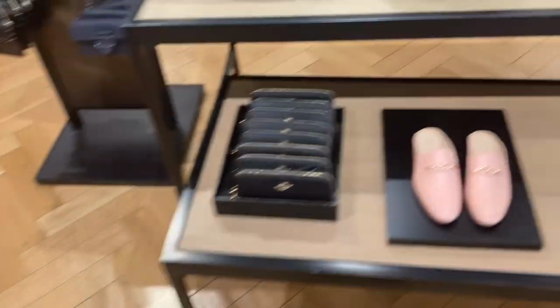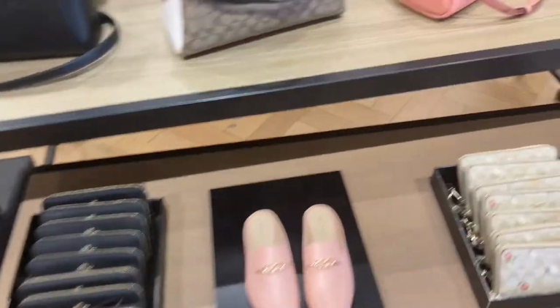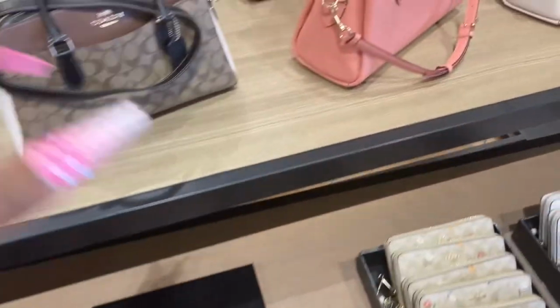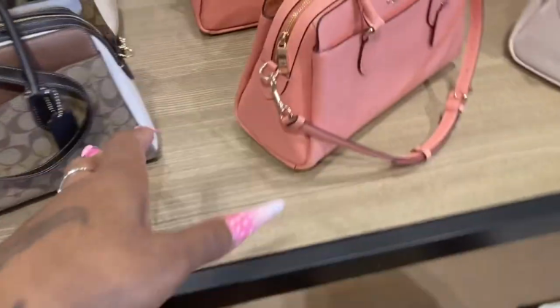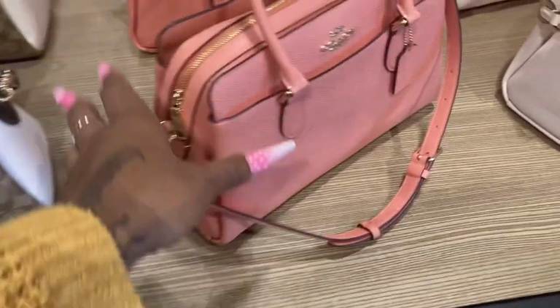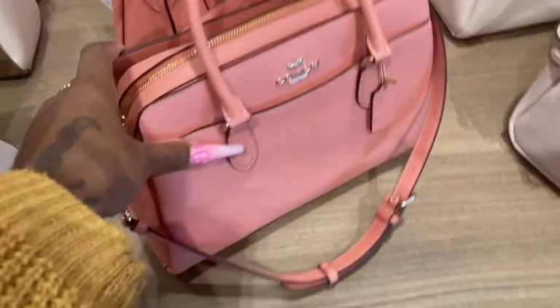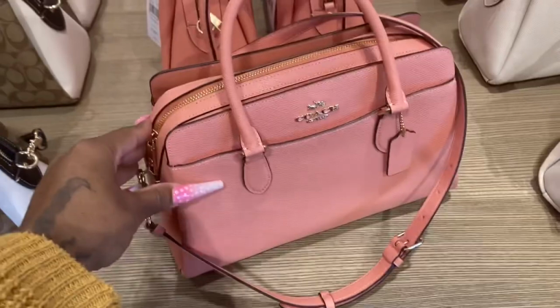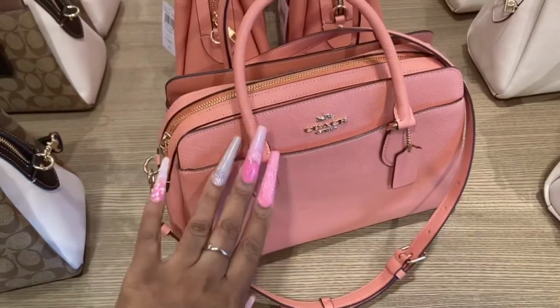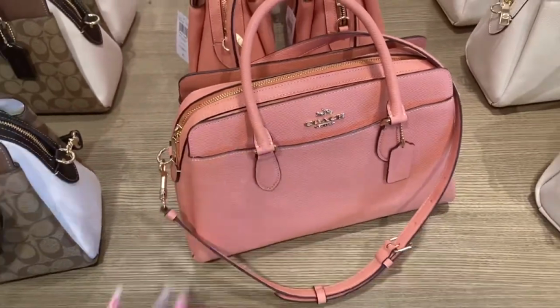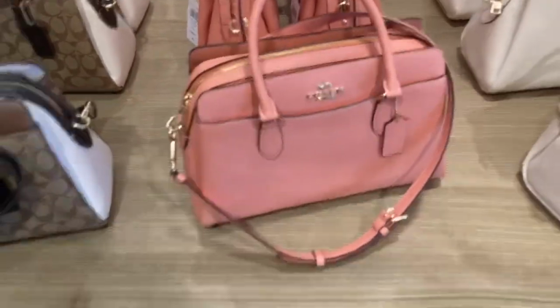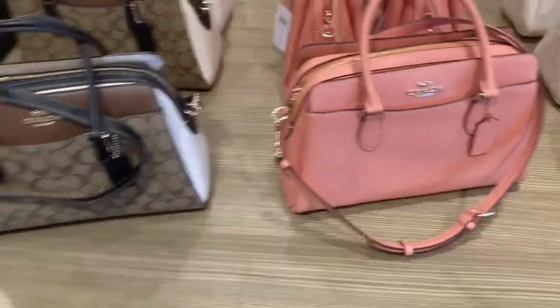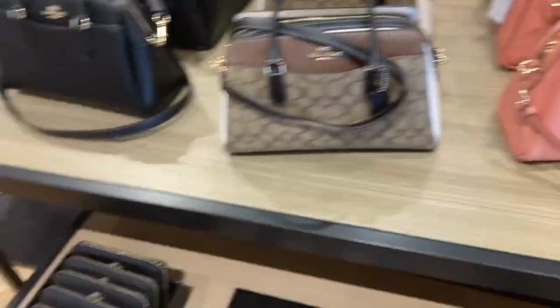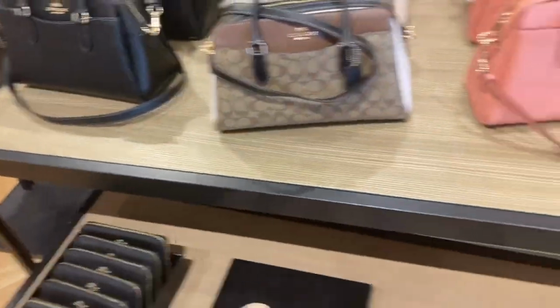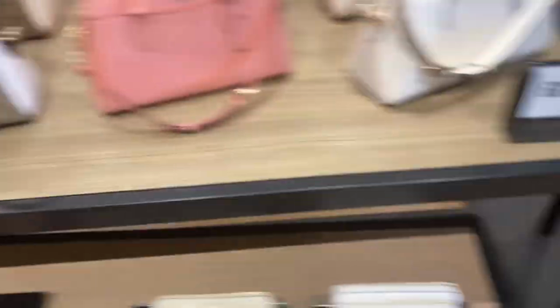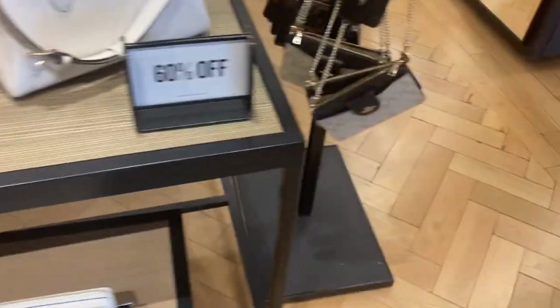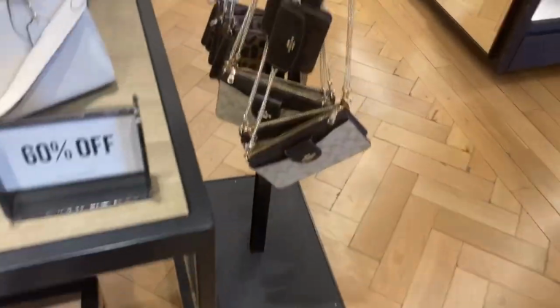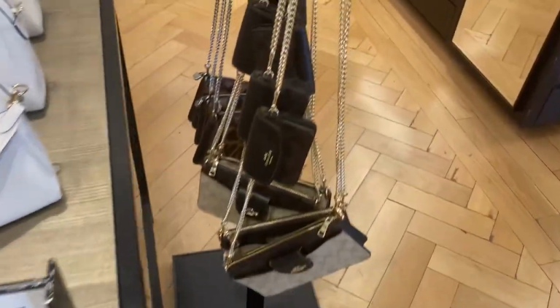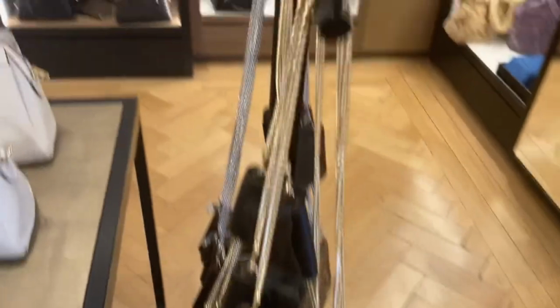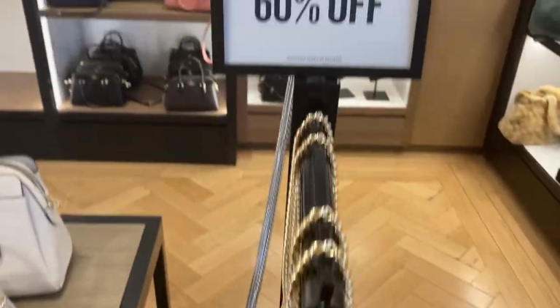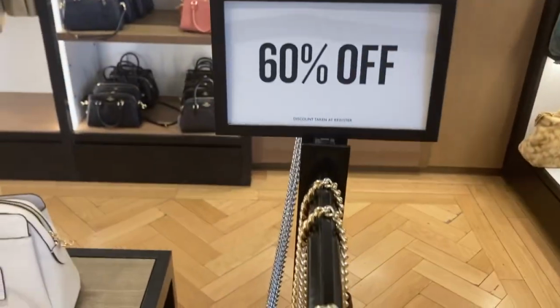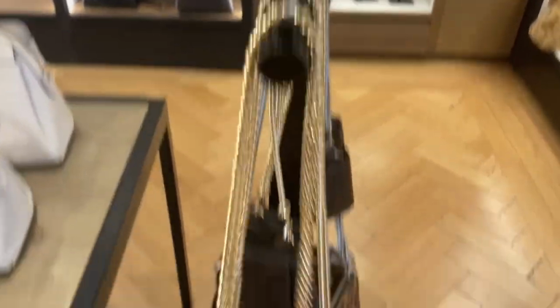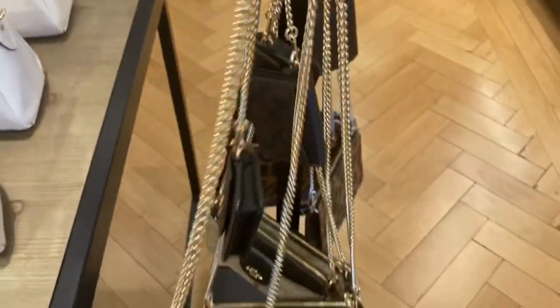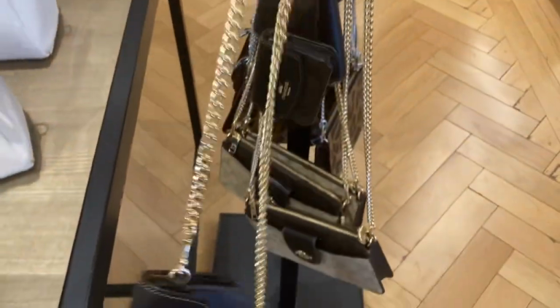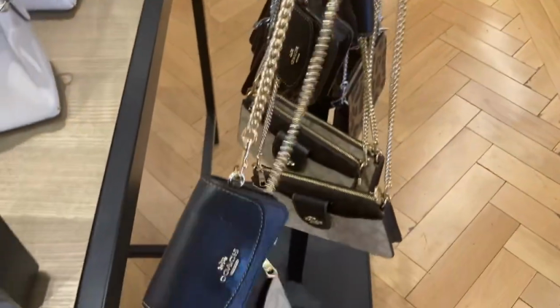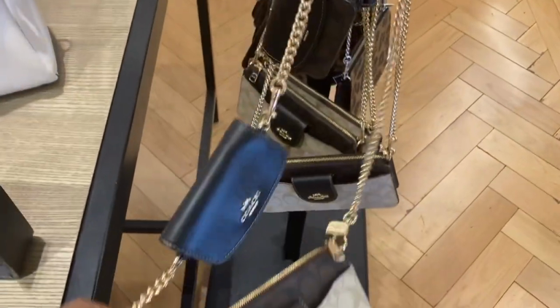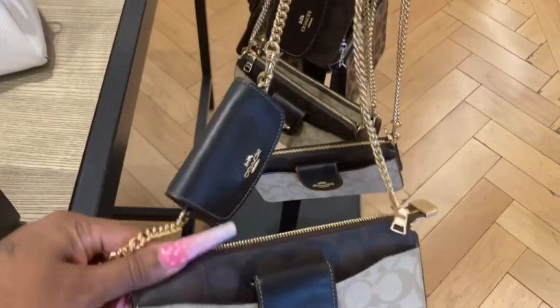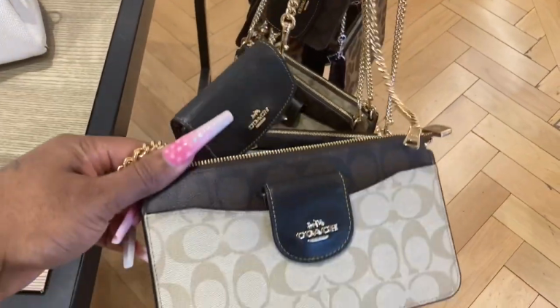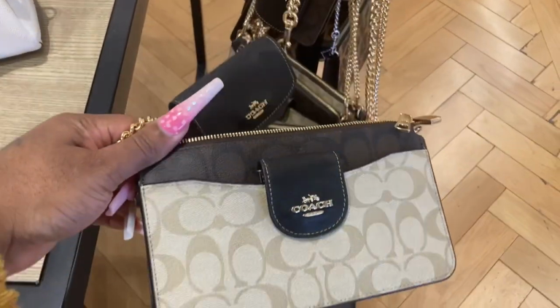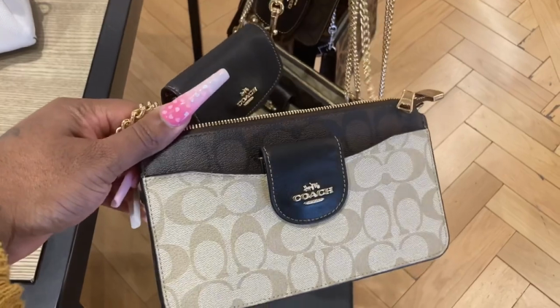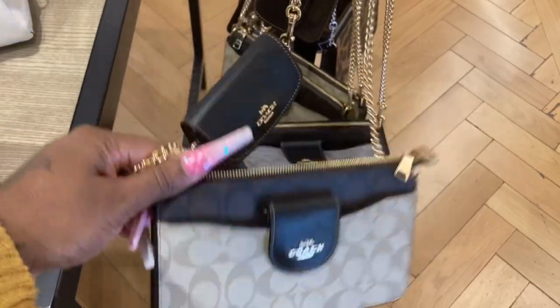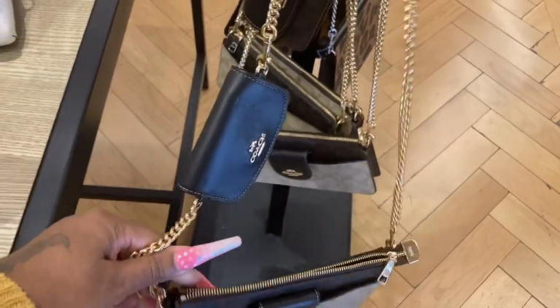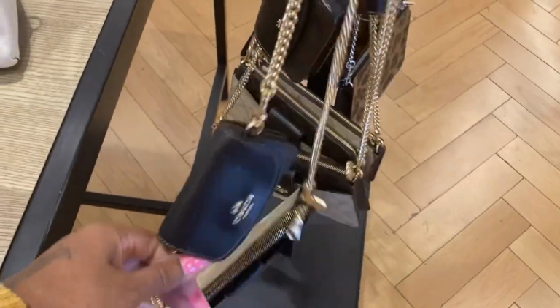Oh, I'm loving this color right here. Oh look at the poppy. It's 60% off — I don't know how much this is going to be, but that's cute.